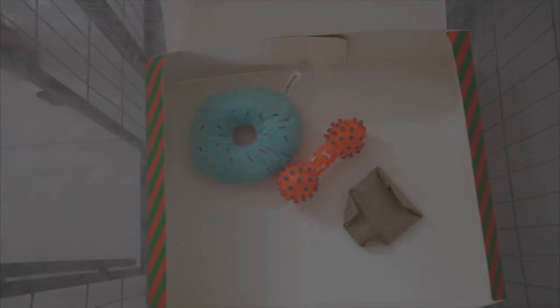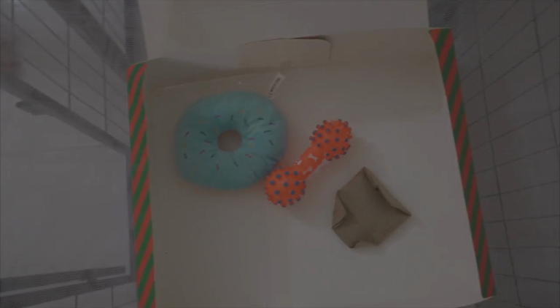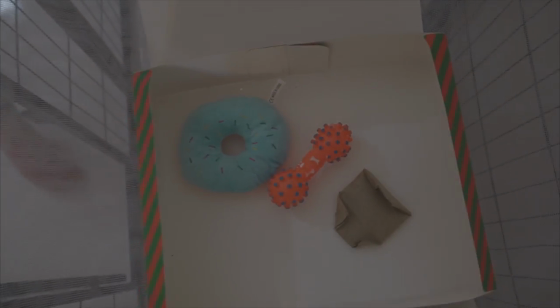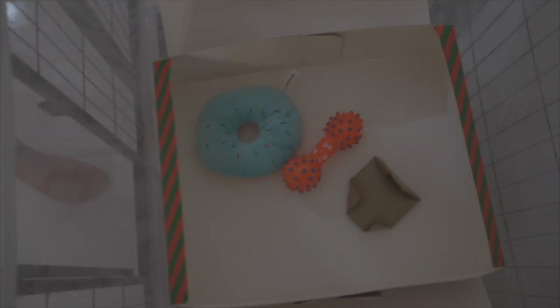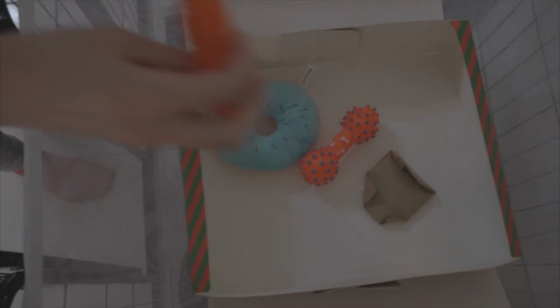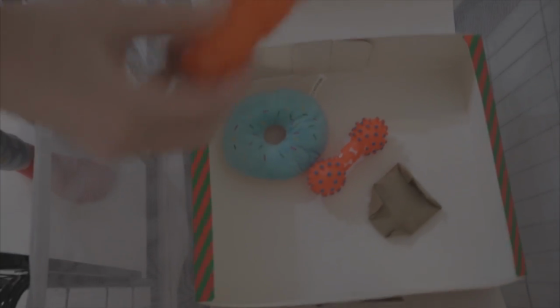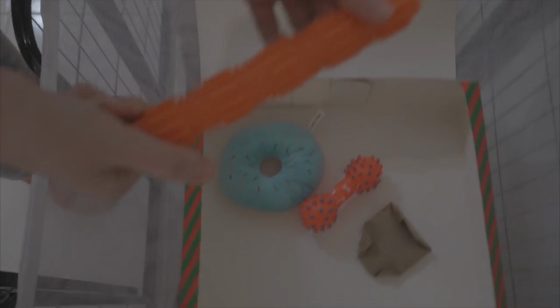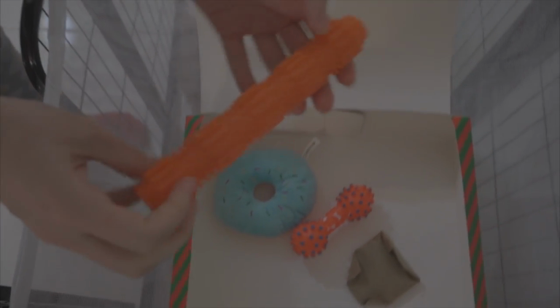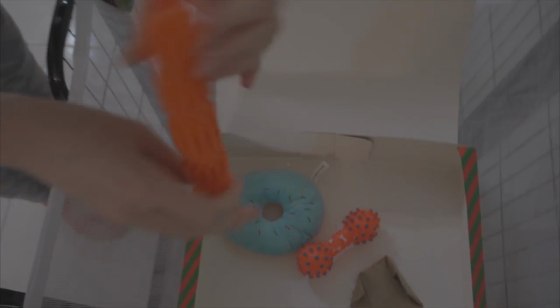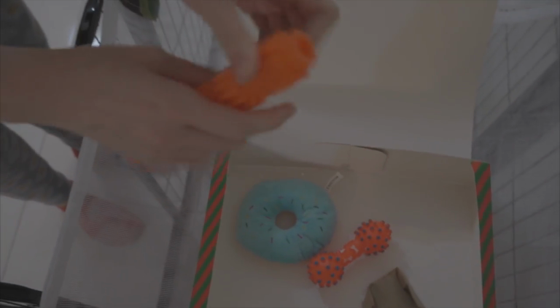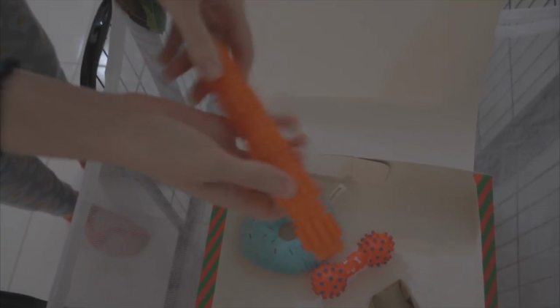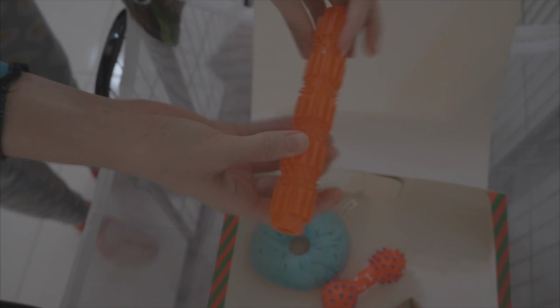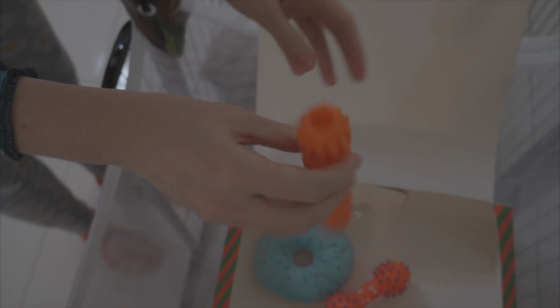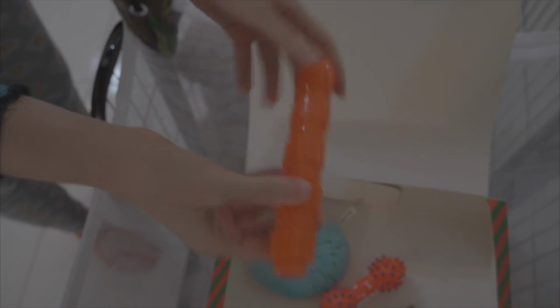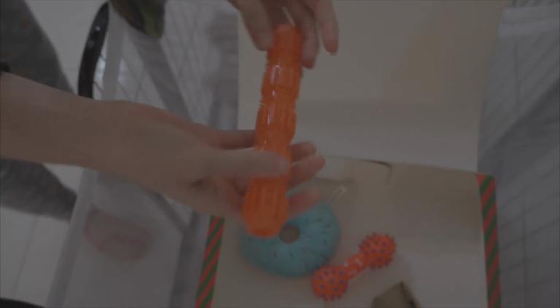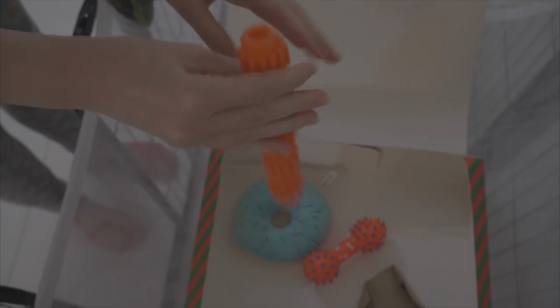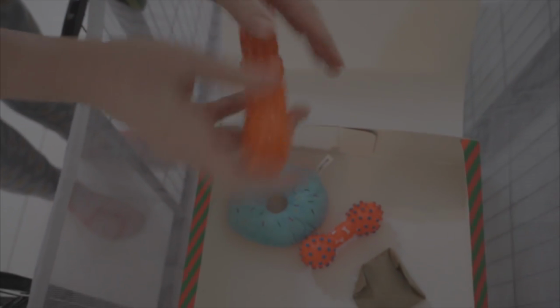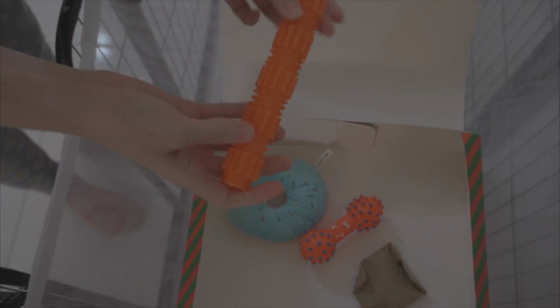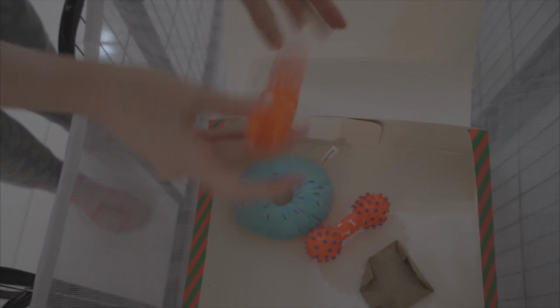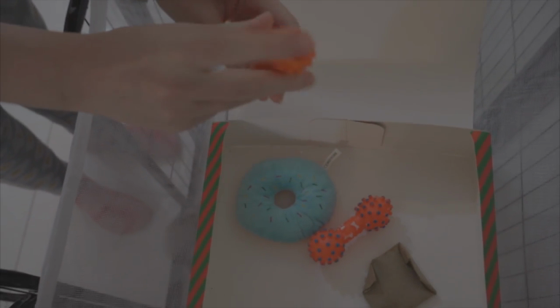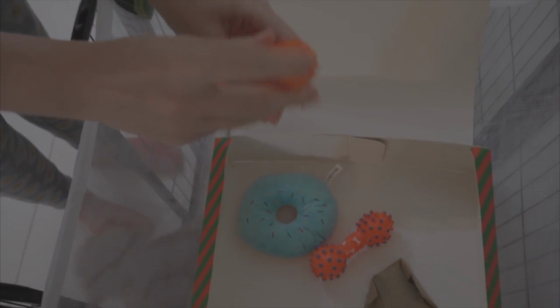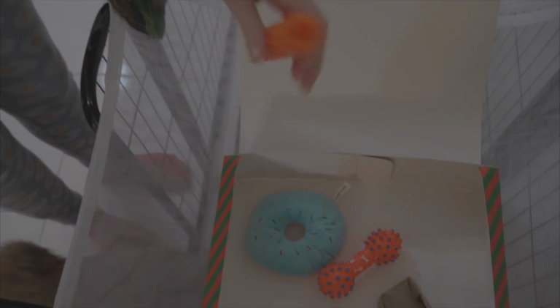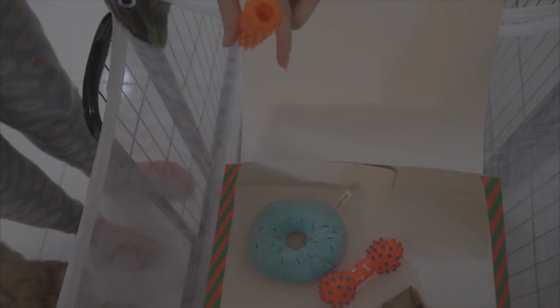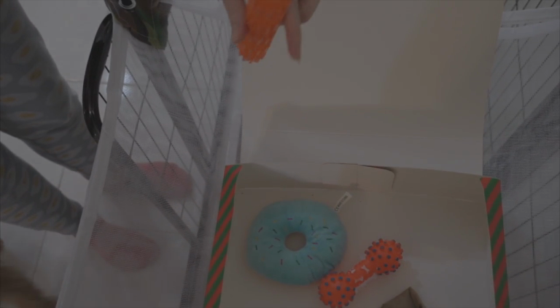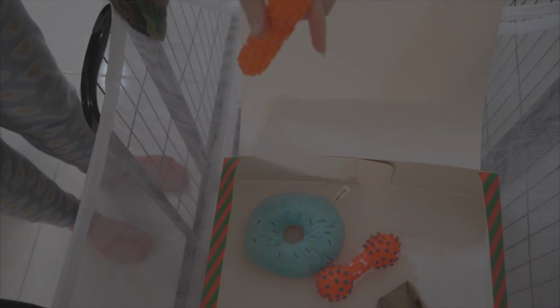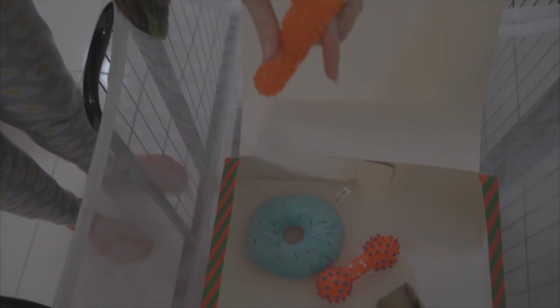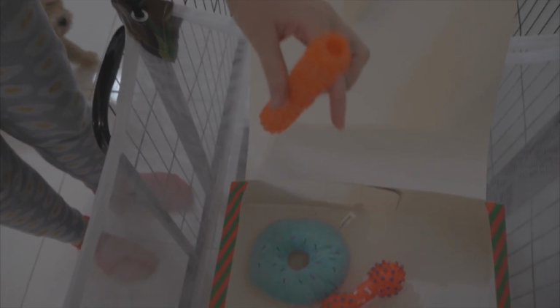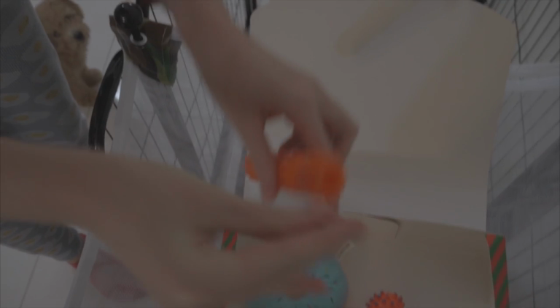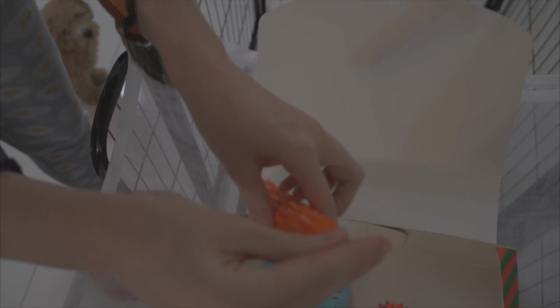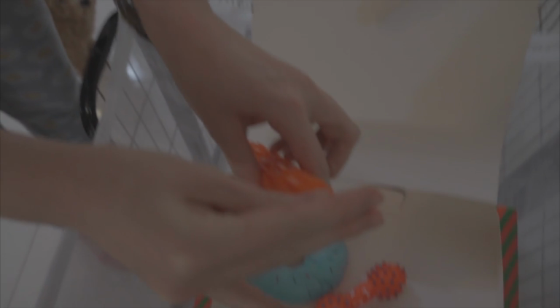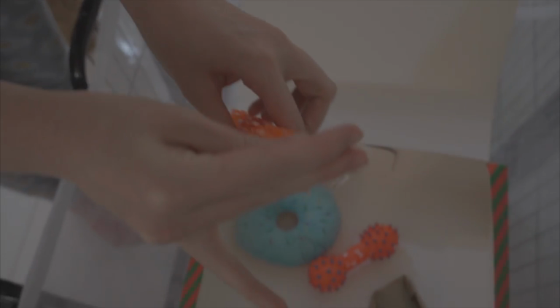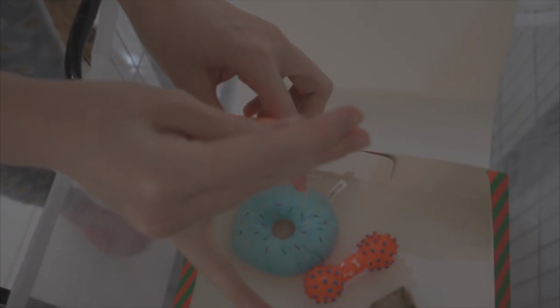Then you can use any other toy — a chewable toy, hard toy, kong toy, anything. I'm going to use this and fill it up with some treats for him too, to keep him interactive.